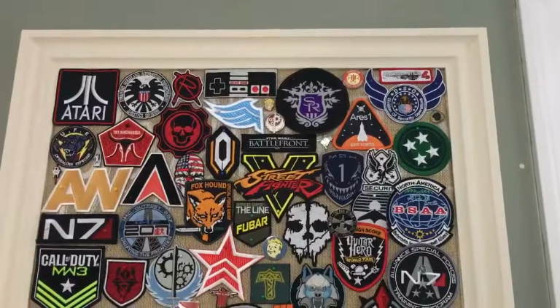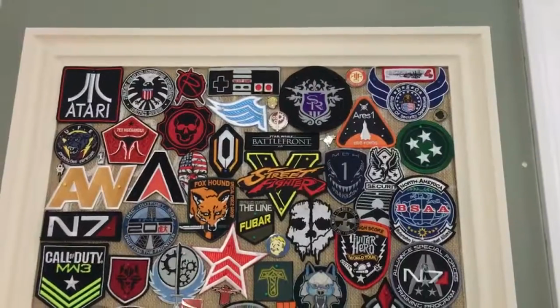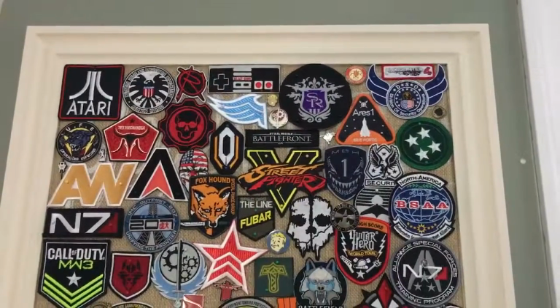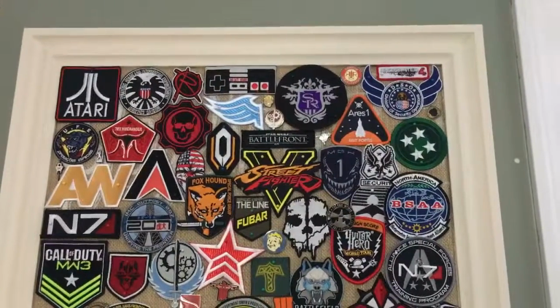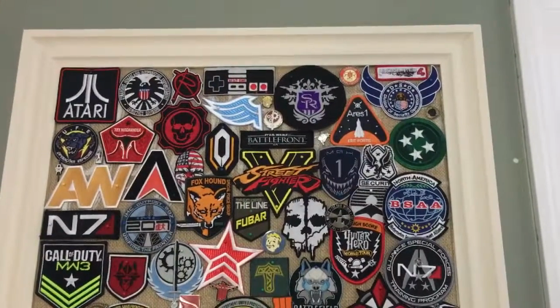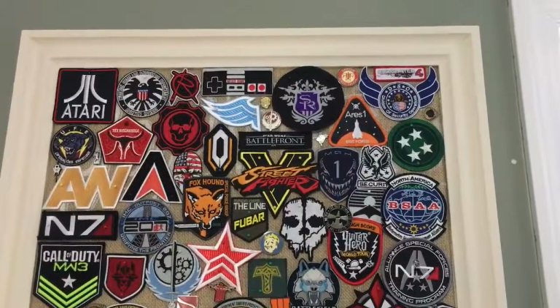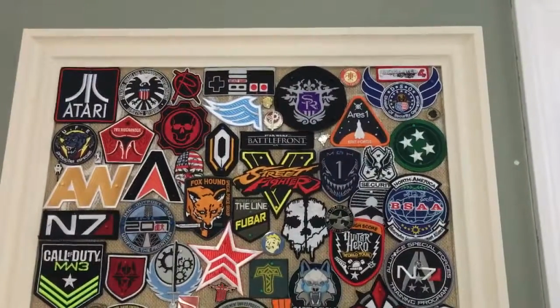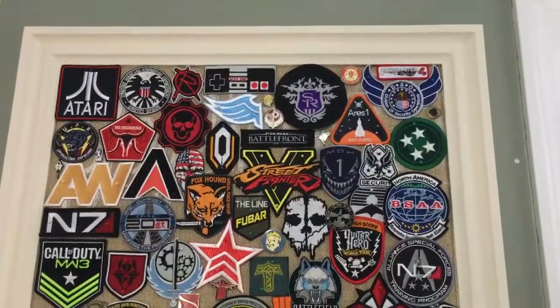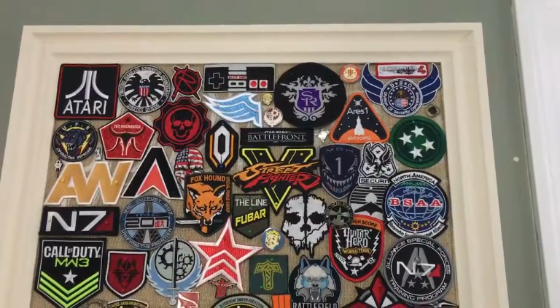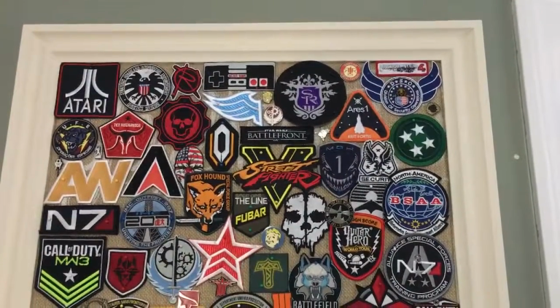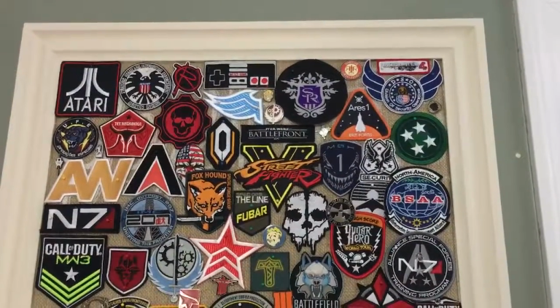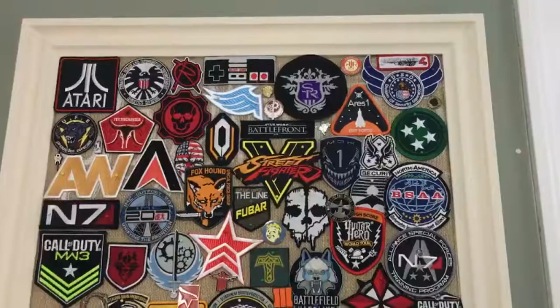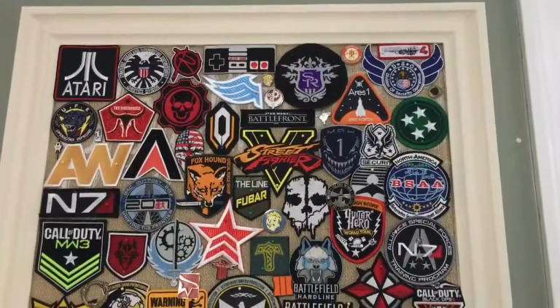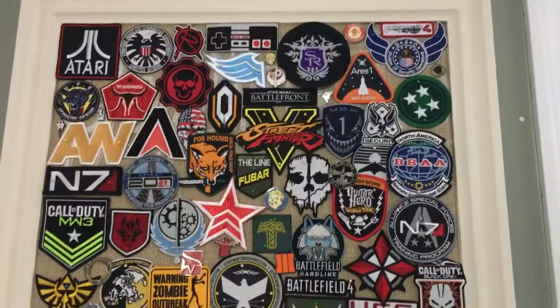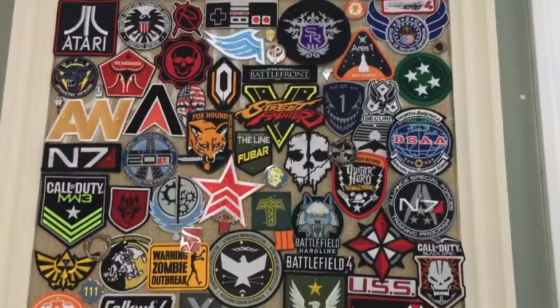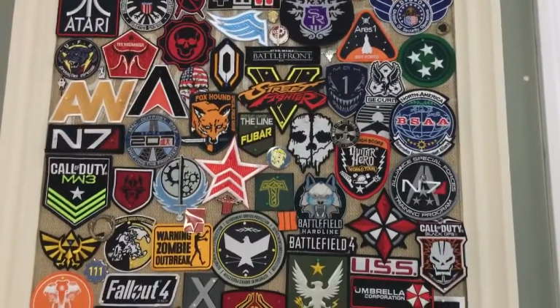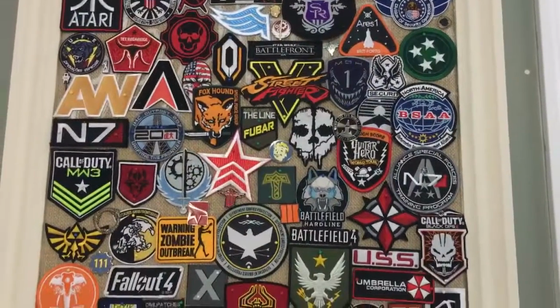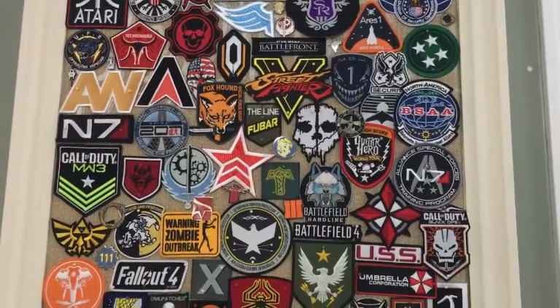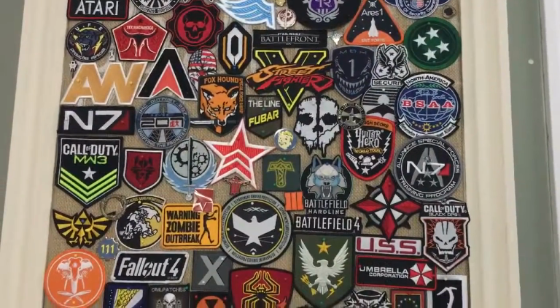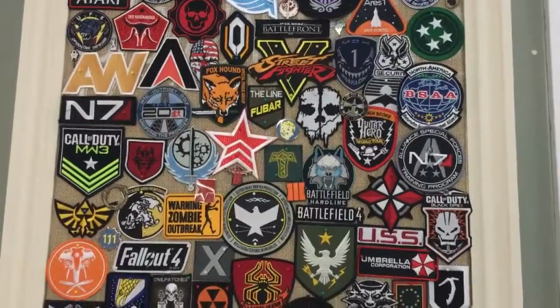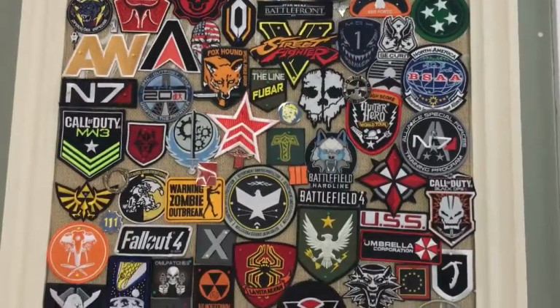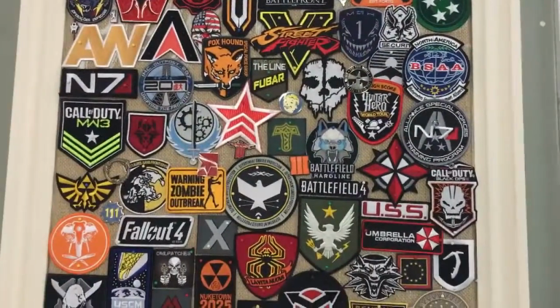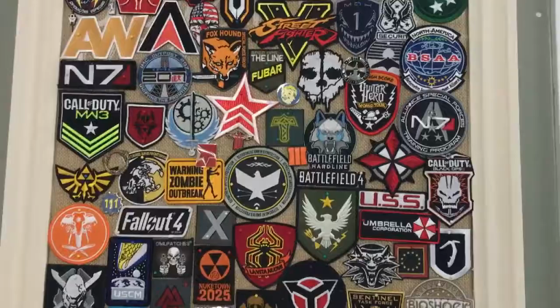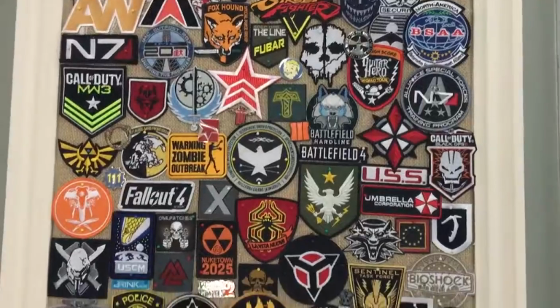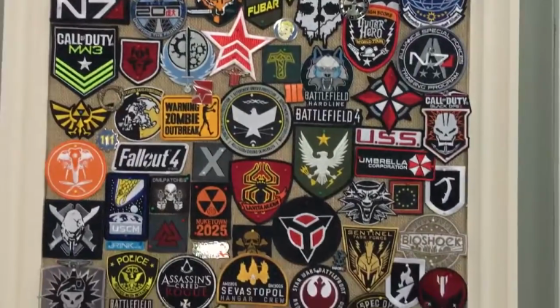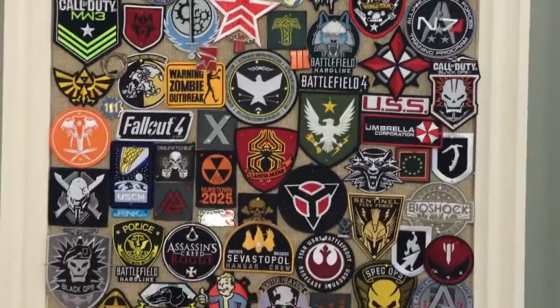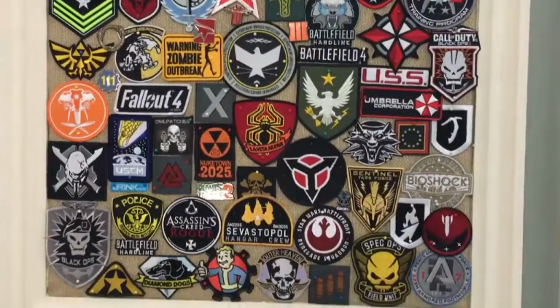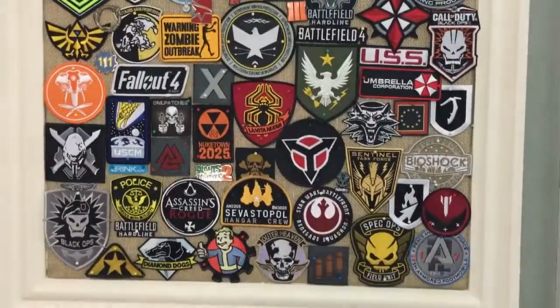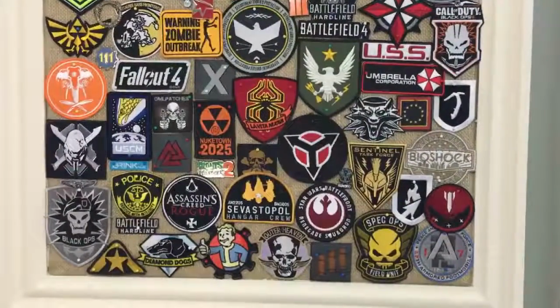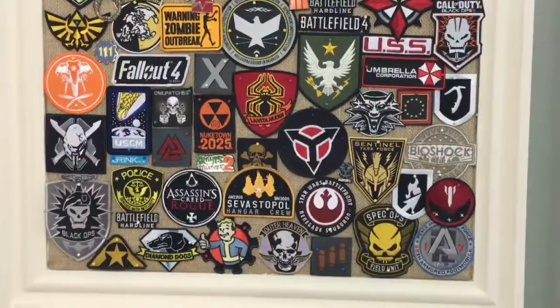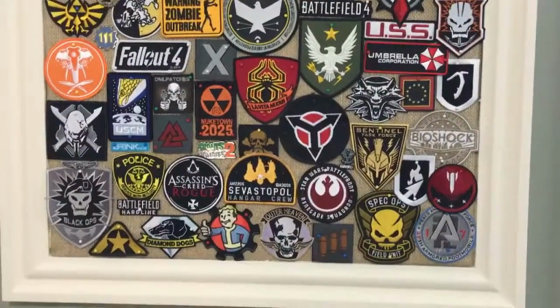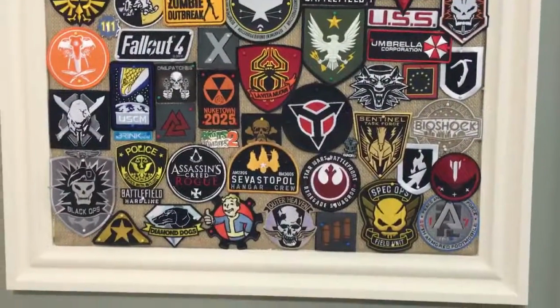For example, you see the Saints Row on the top, the black one. That one's actually a custom one that I did get from a custom company that makes embroidered patches and I had them make that for me. I sent them the template, just like the Killzone Shadowfall one as well.